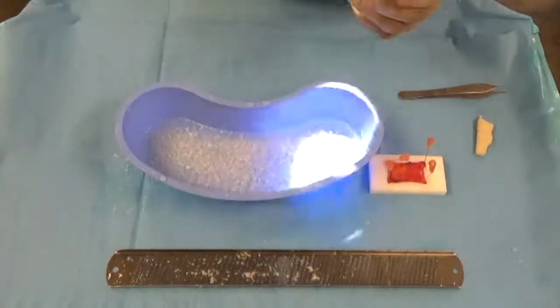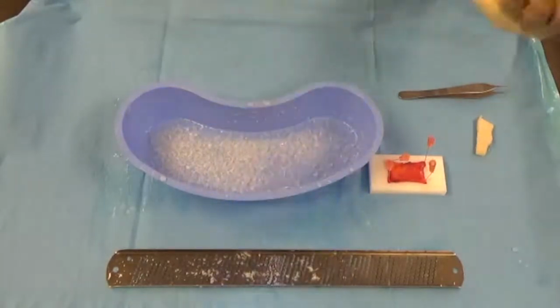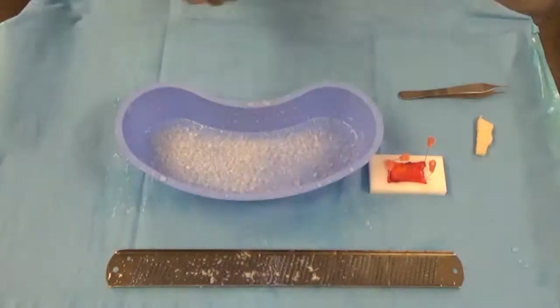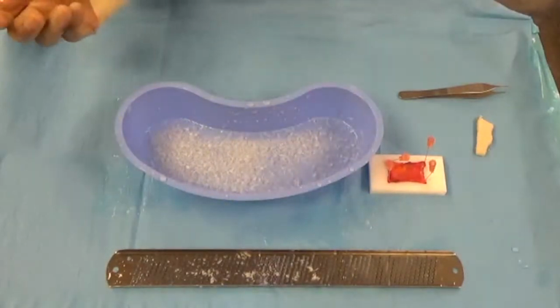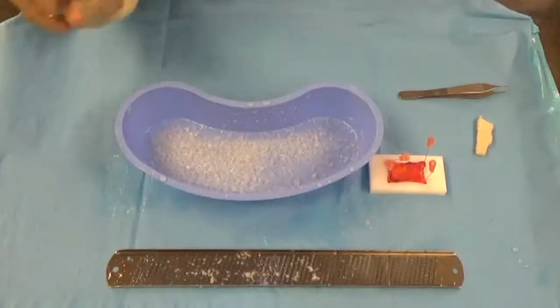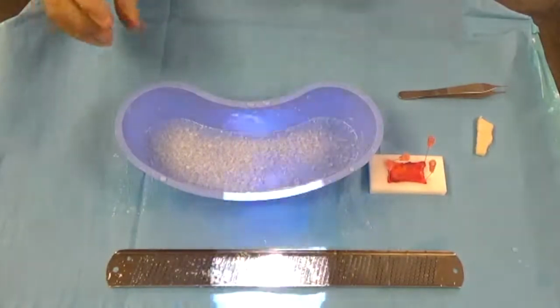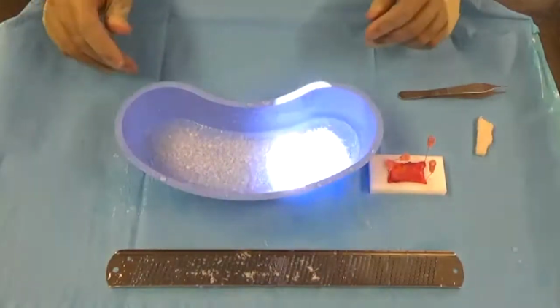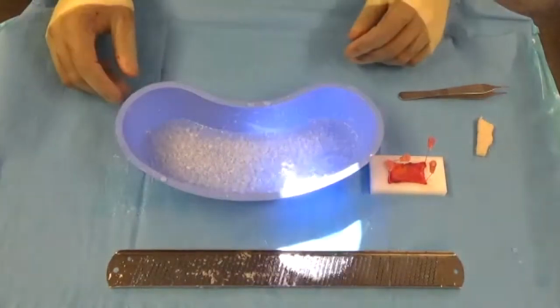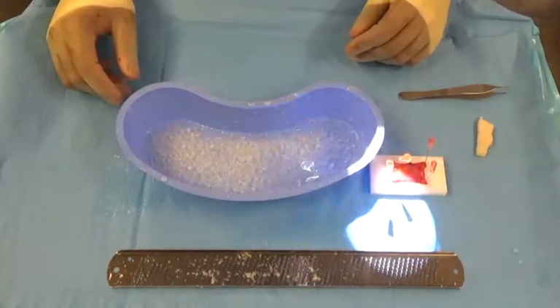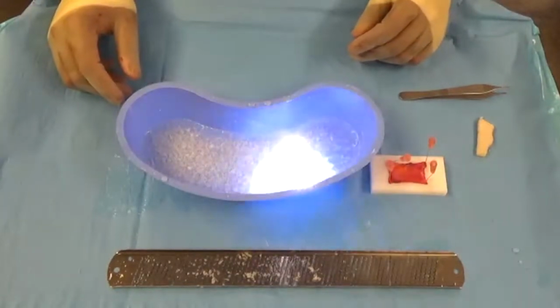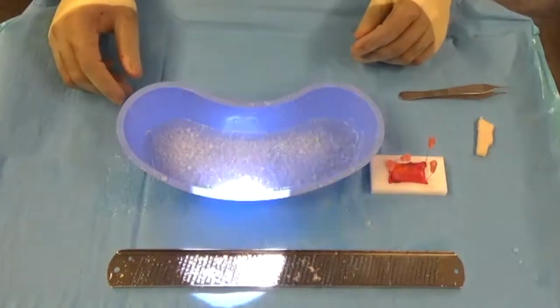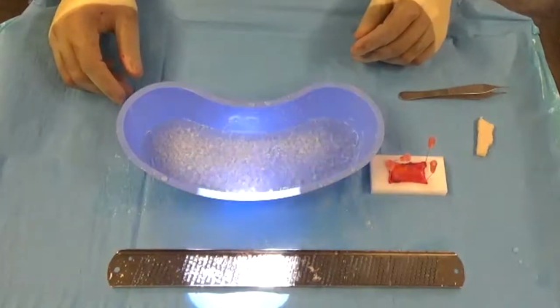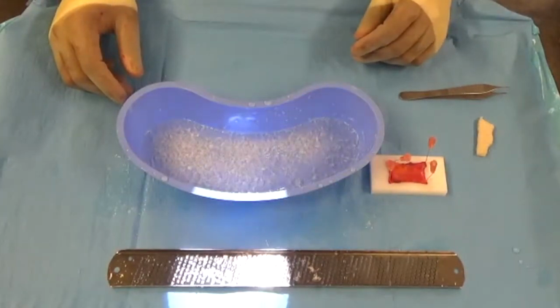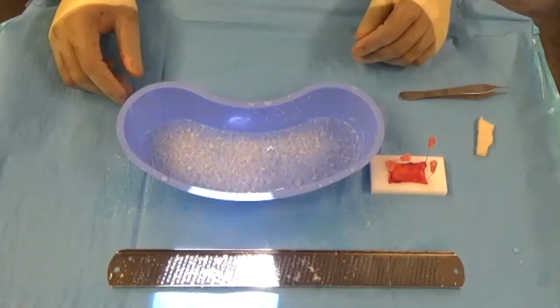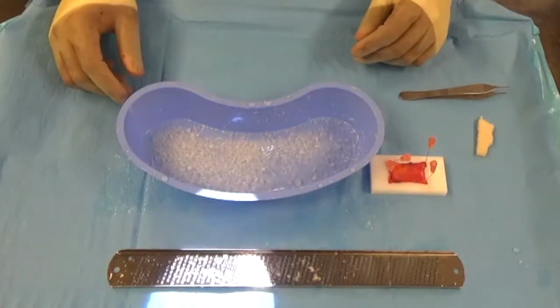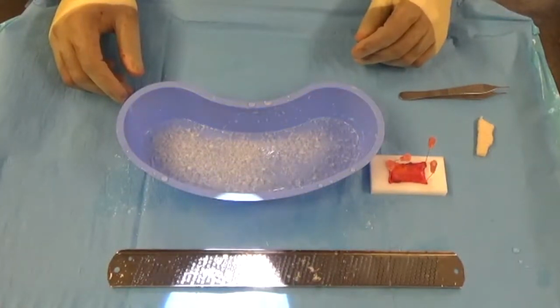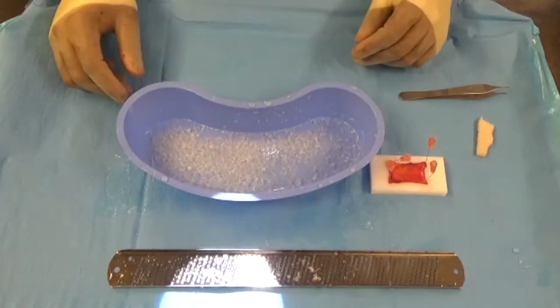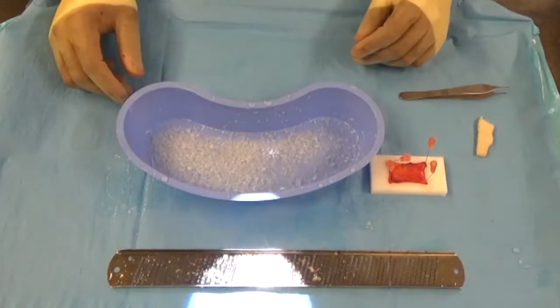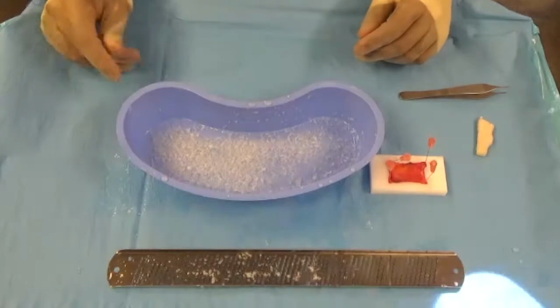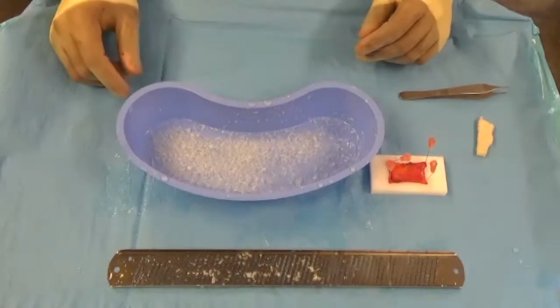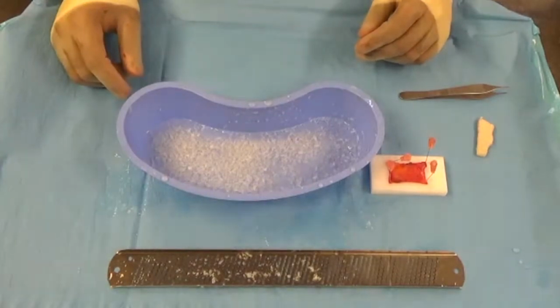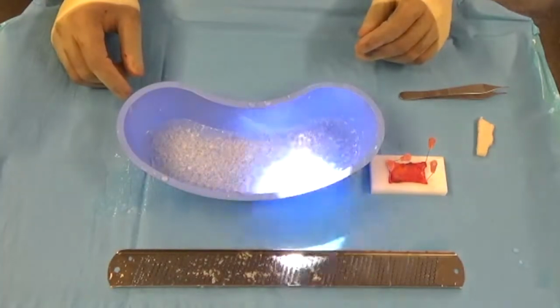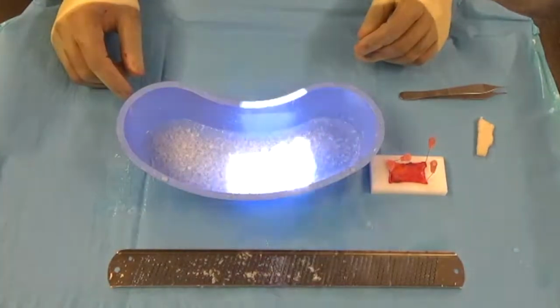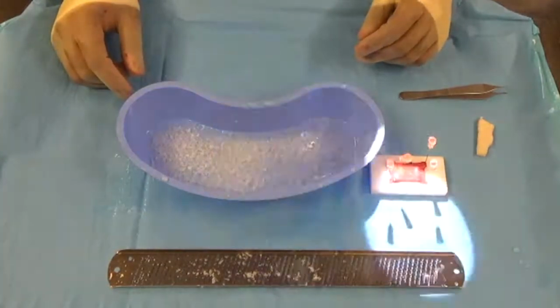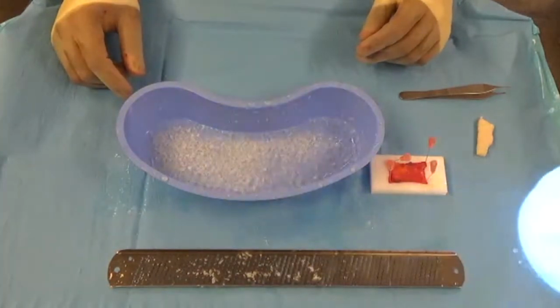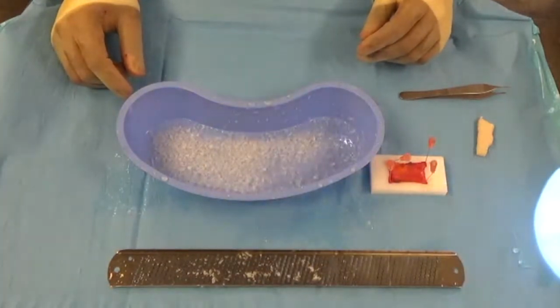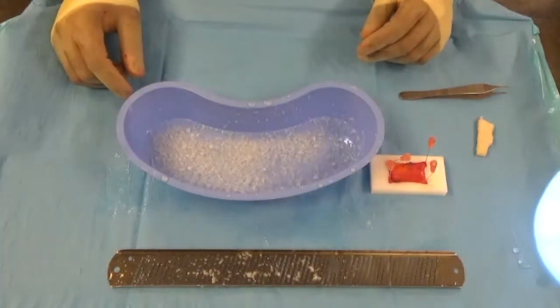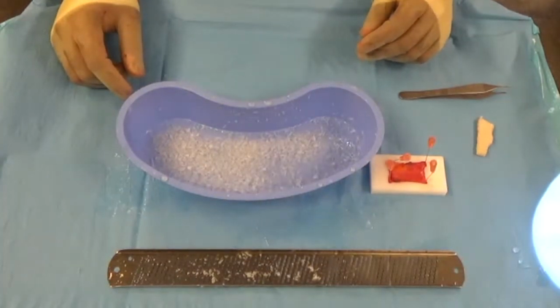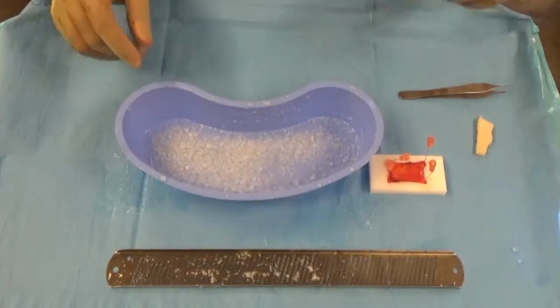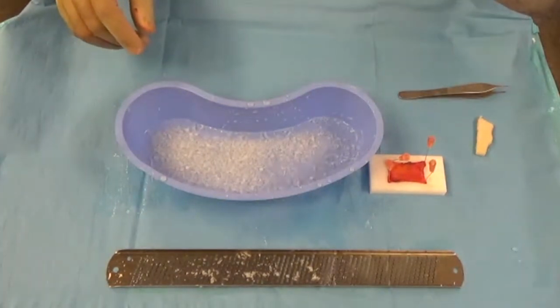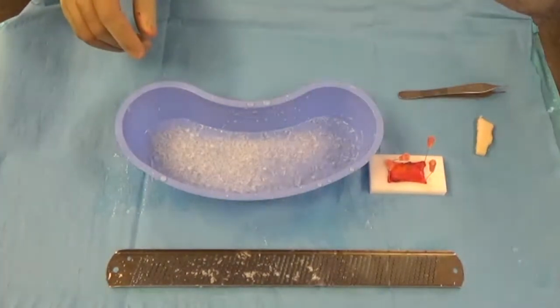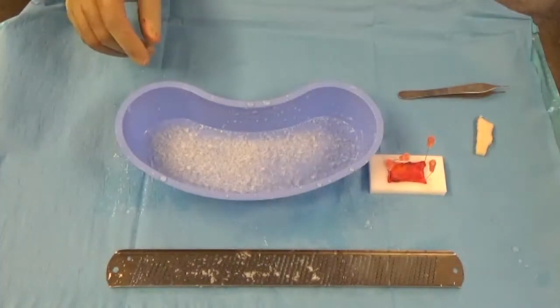Here you see me going ahead and drying these tiny shavings. Once they're dry, they're going to look like fine shaved coconut.